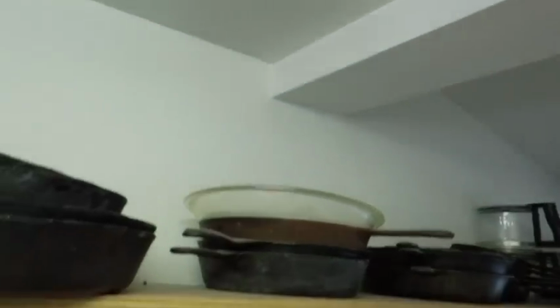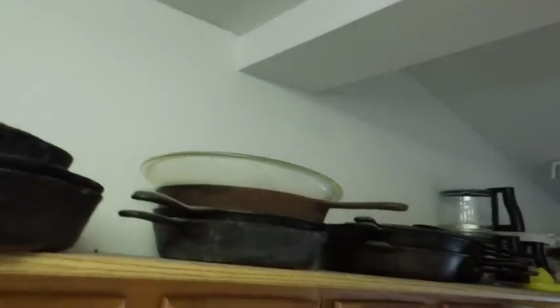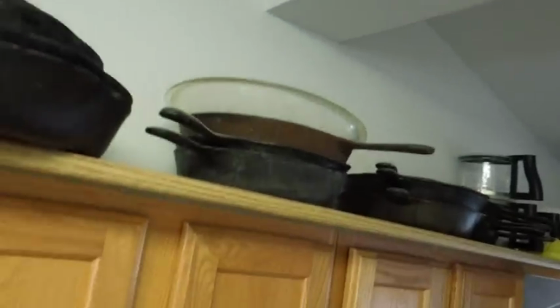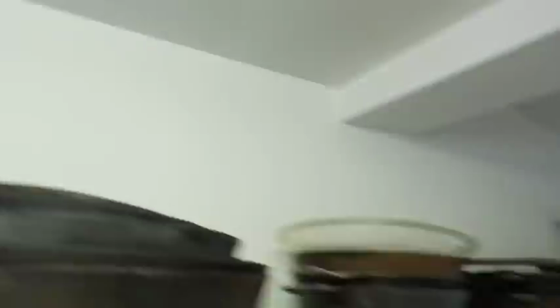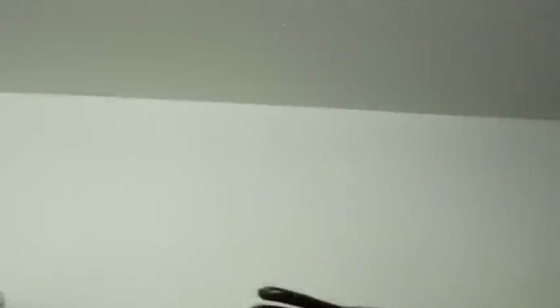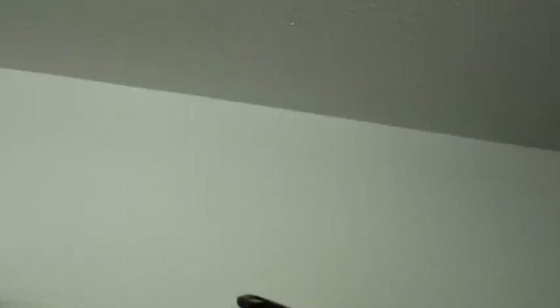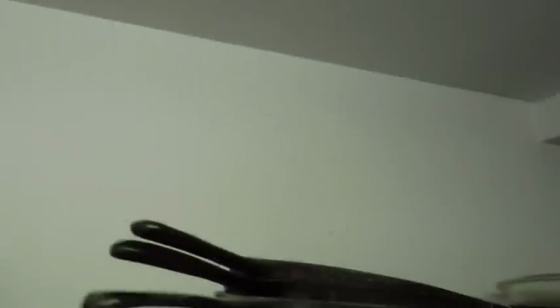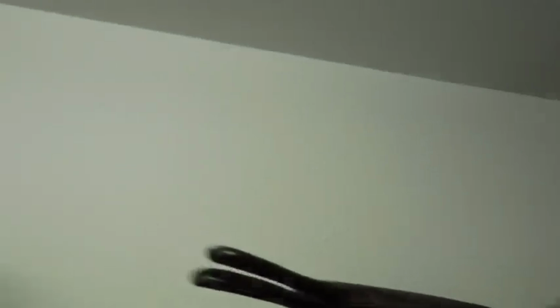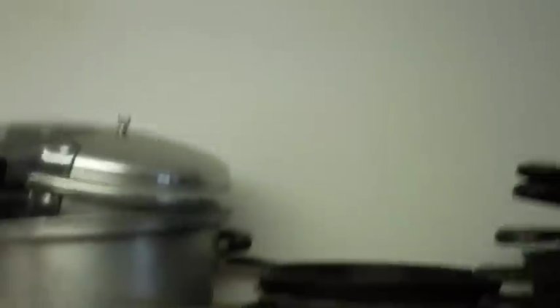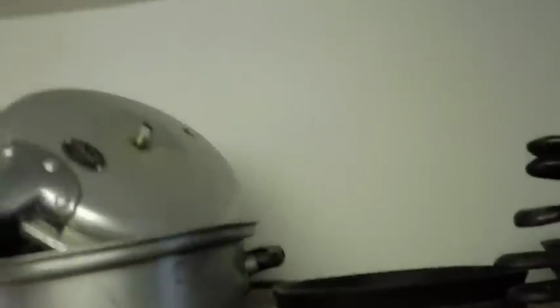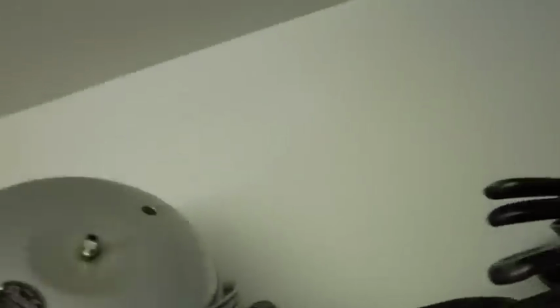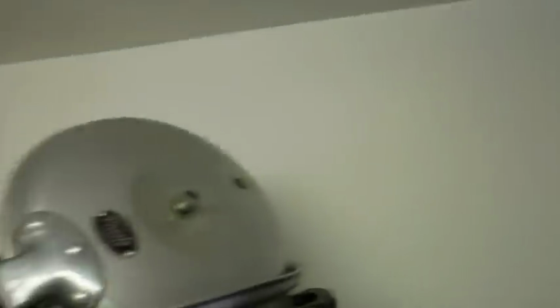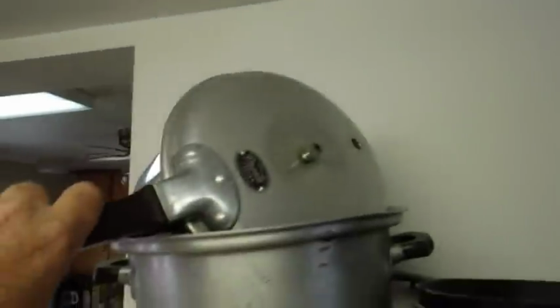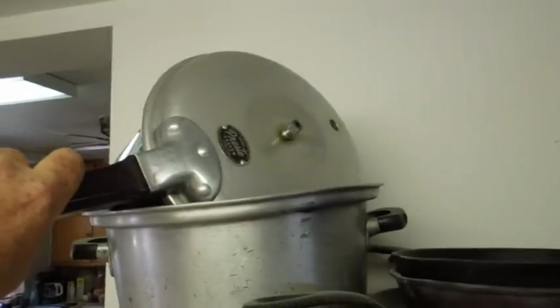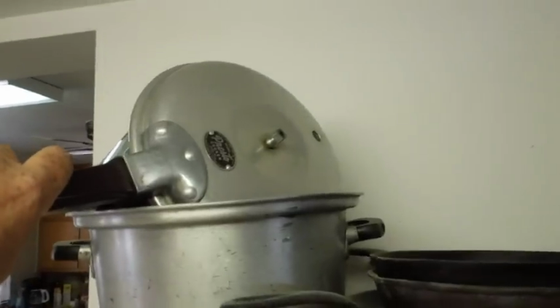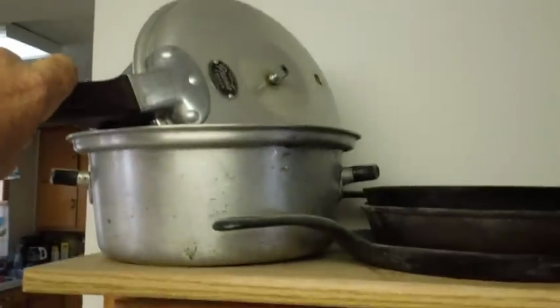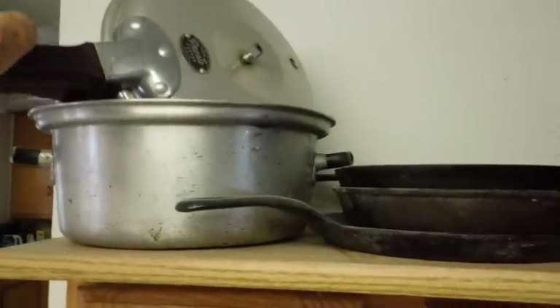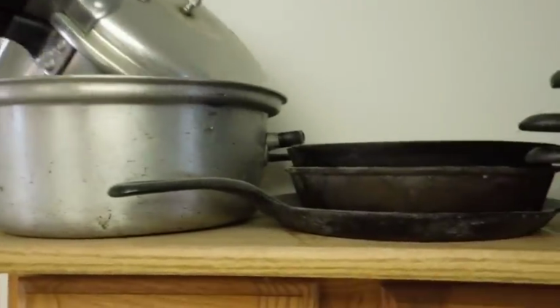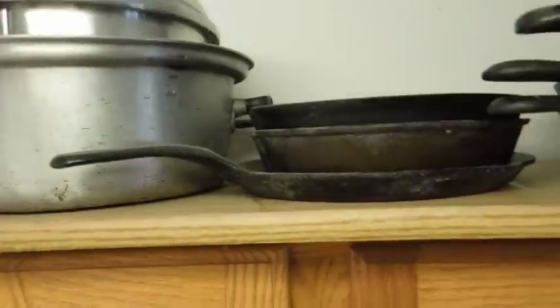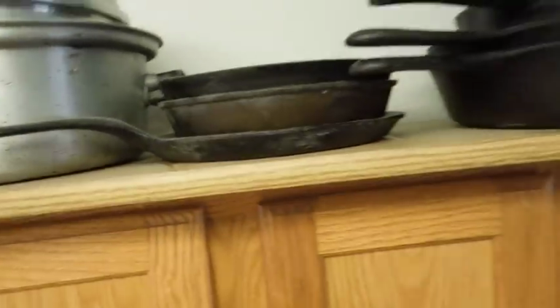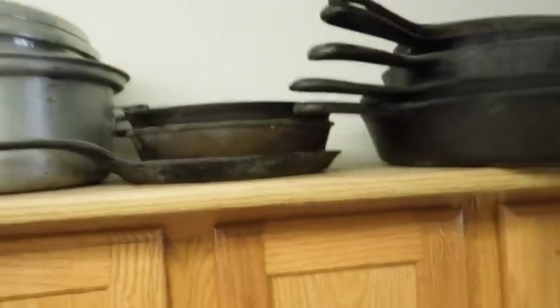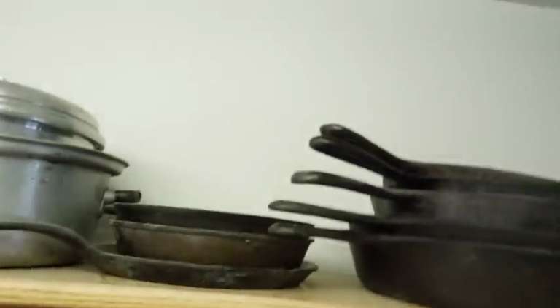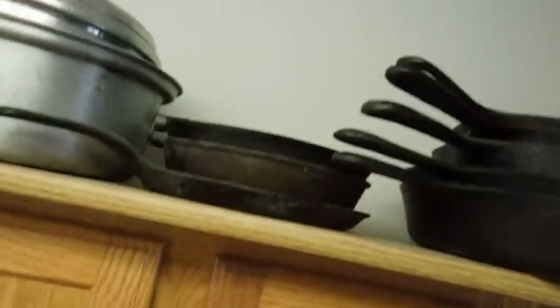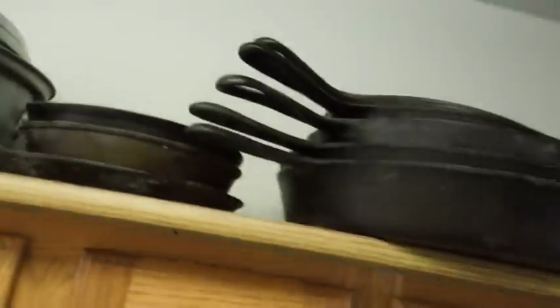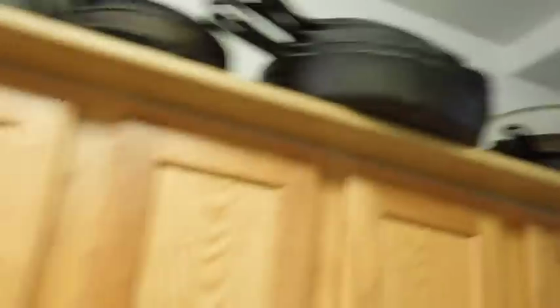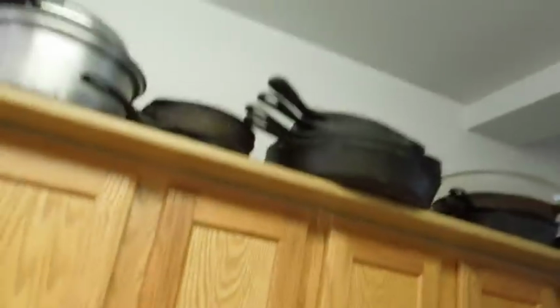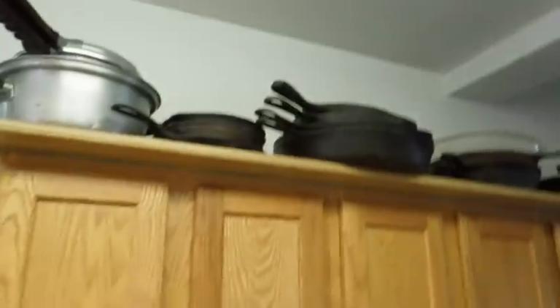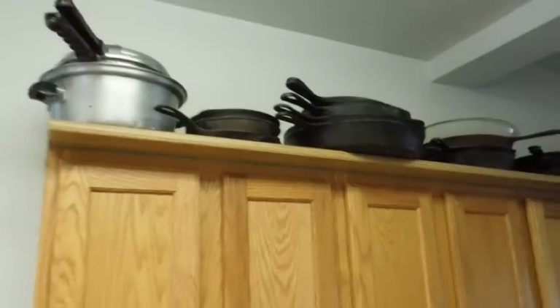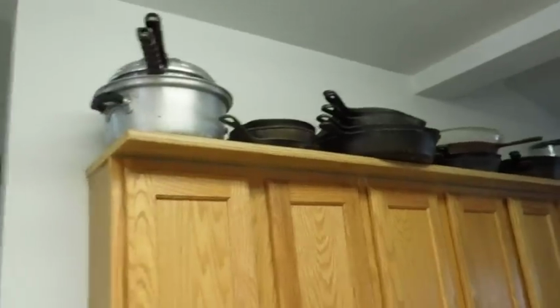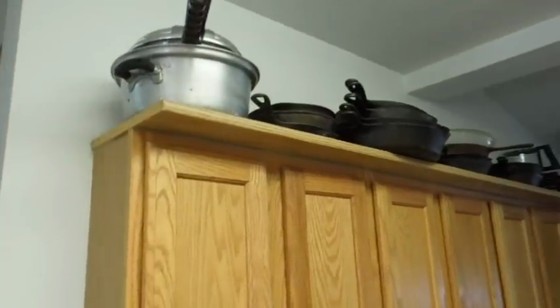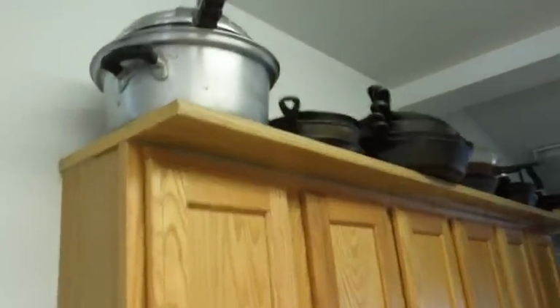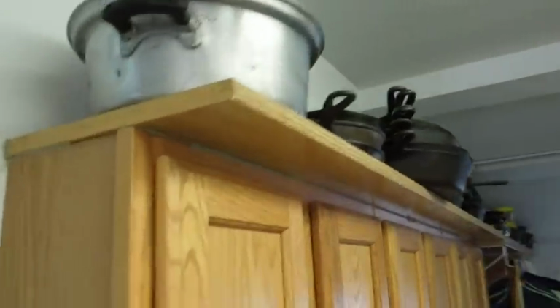Every once in a while I end up with extra pressure cookers. It's just stuff that shows up. That's the extra storage.